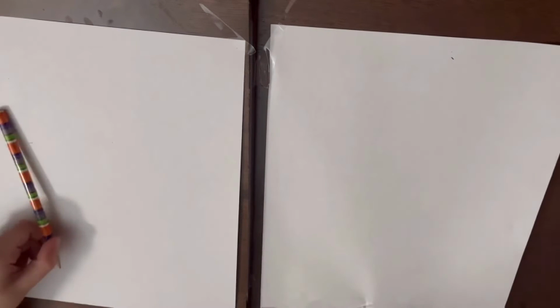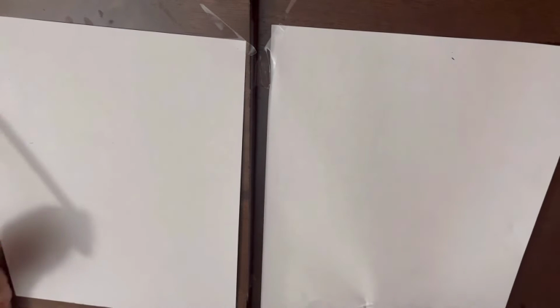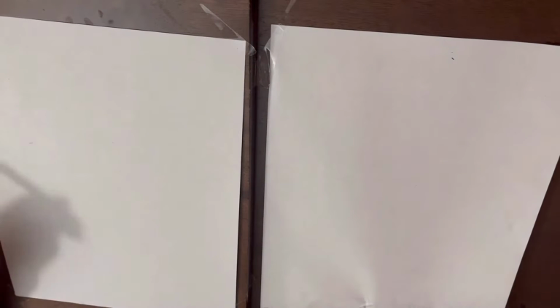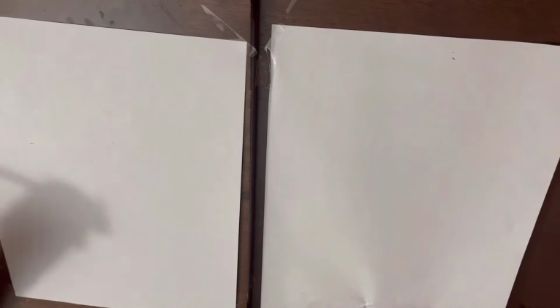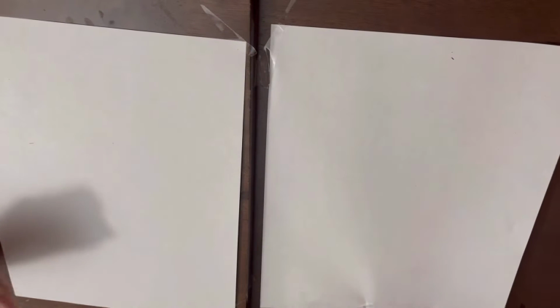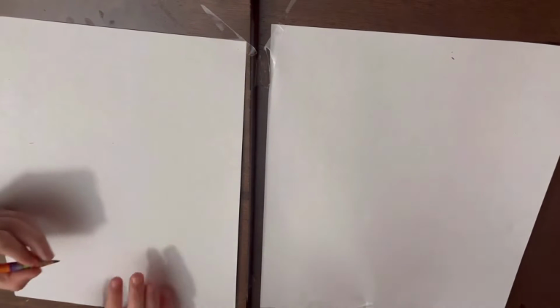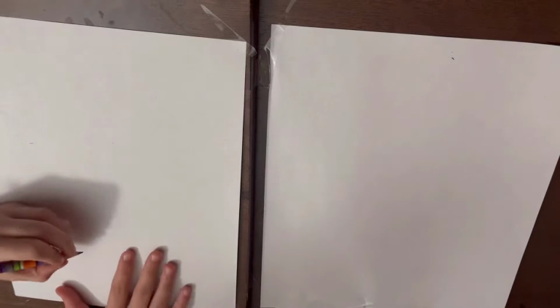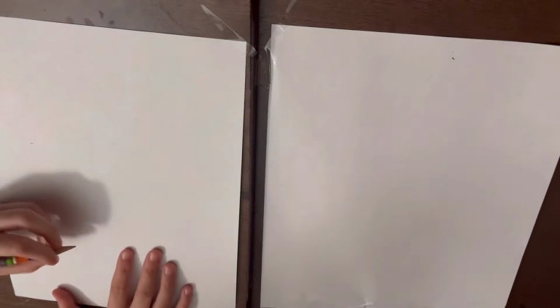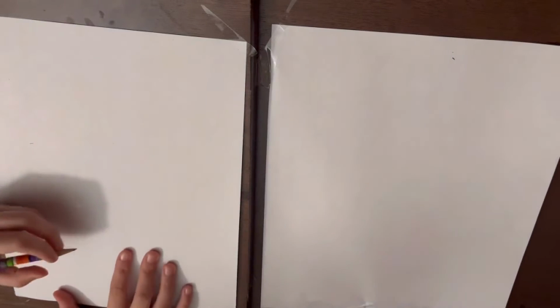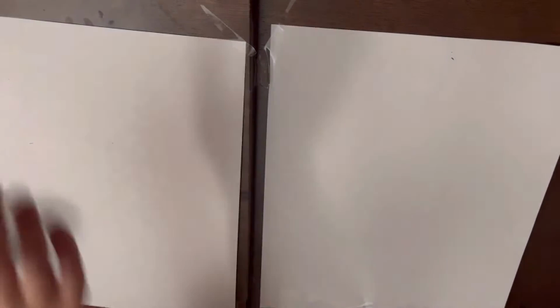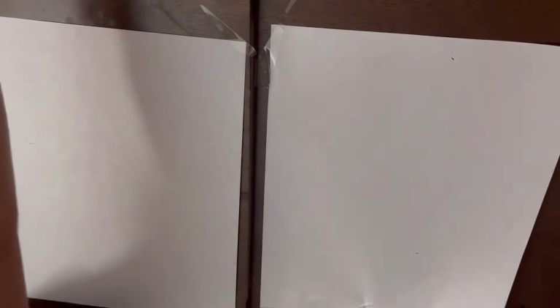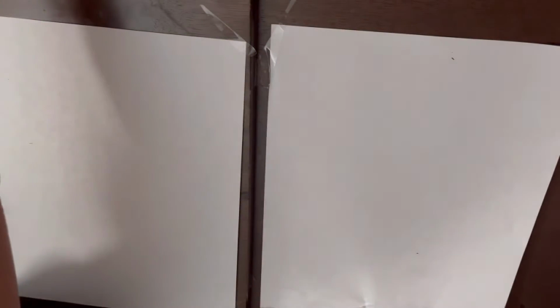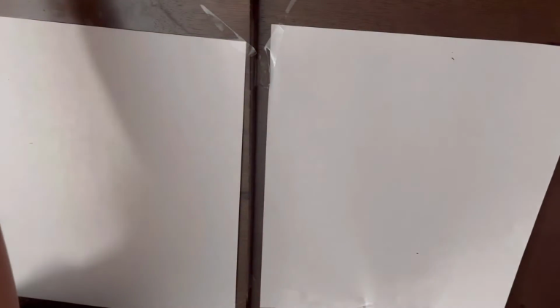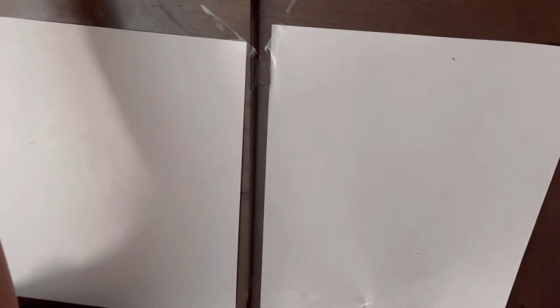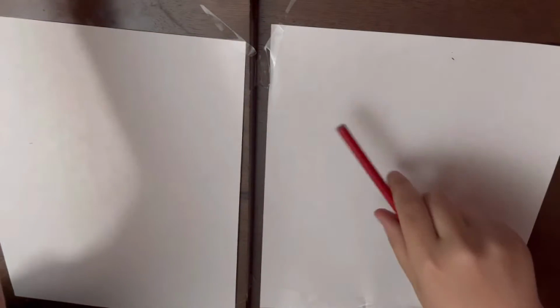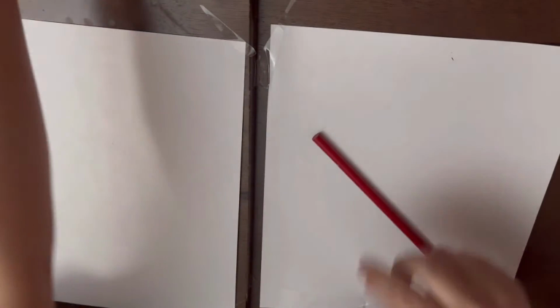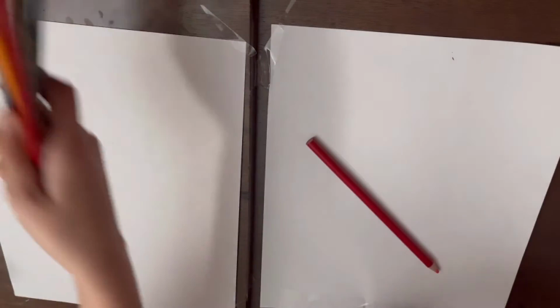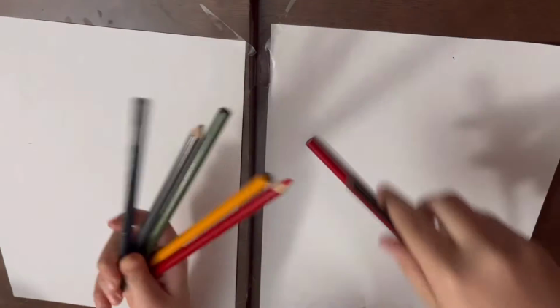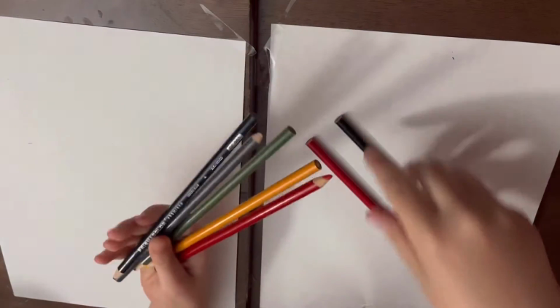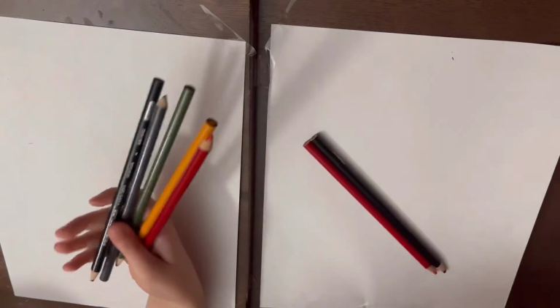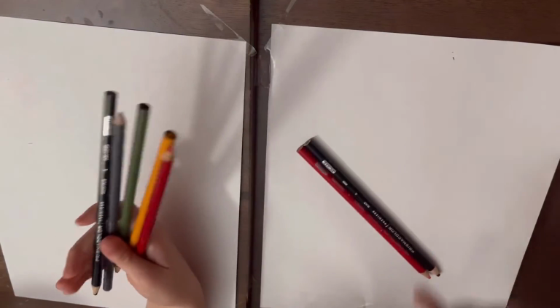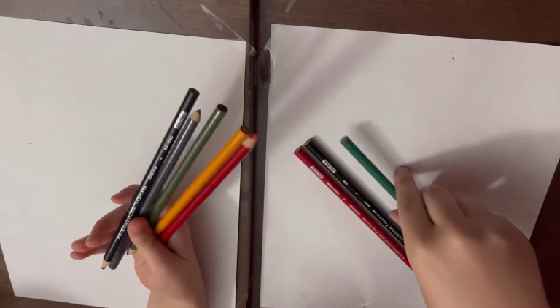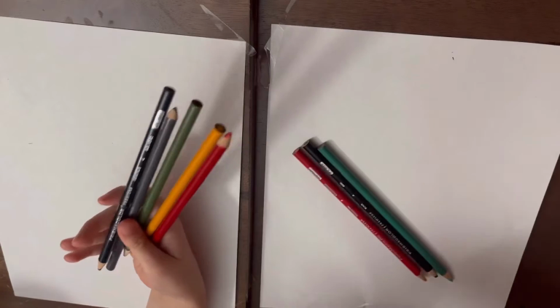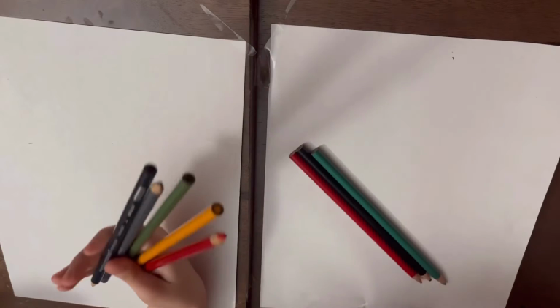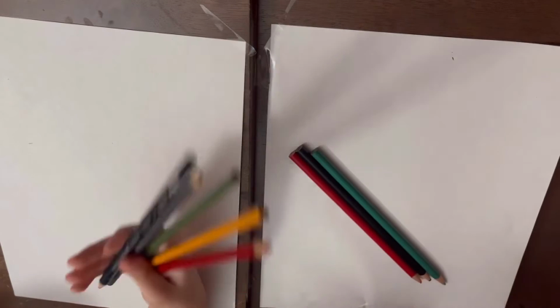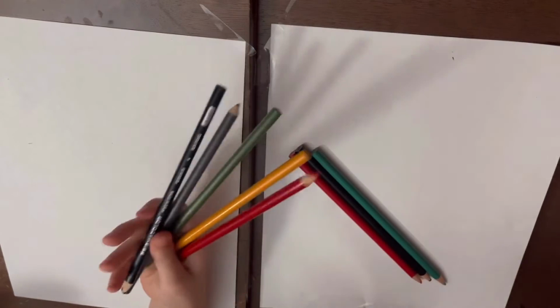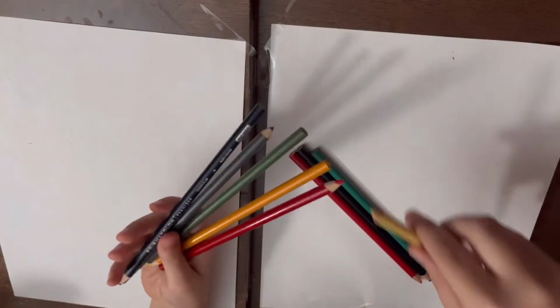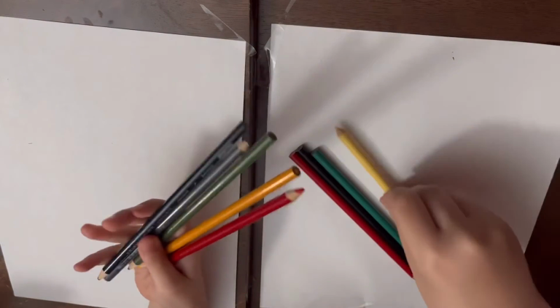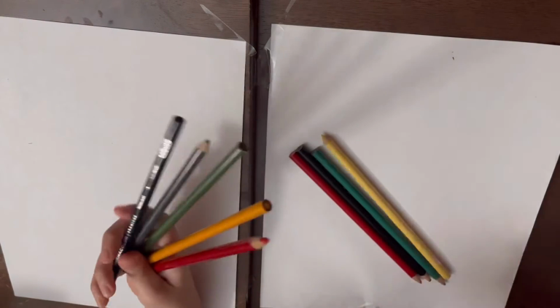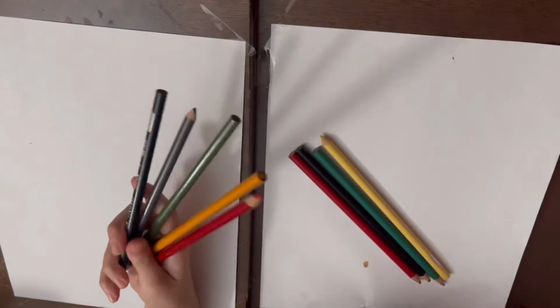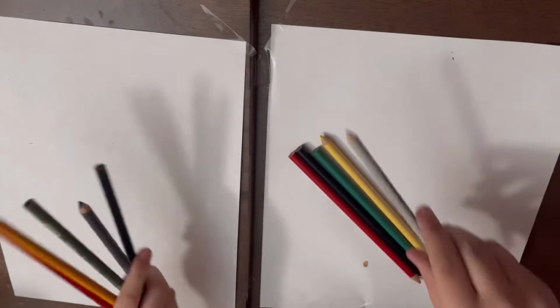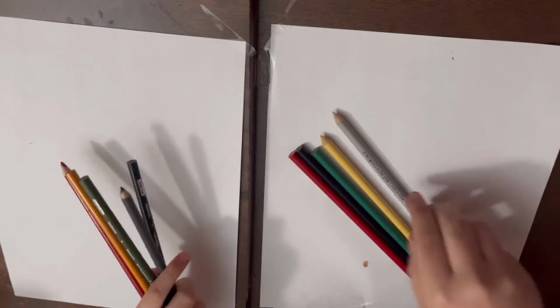The colors that you're going to need are red, black, green, kind of a yellow, and gray.